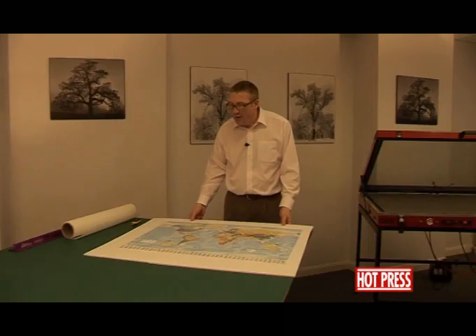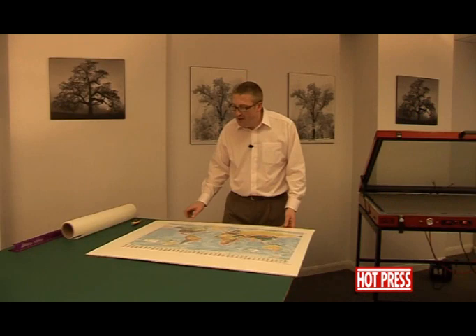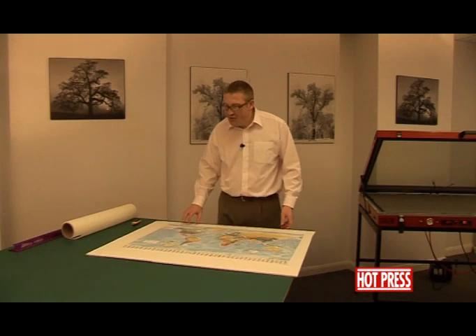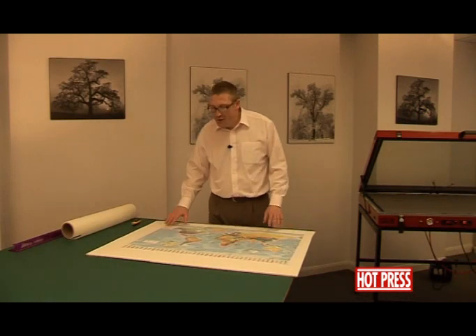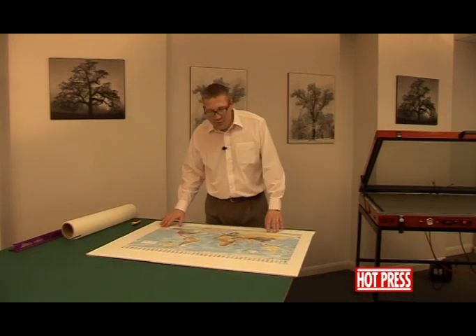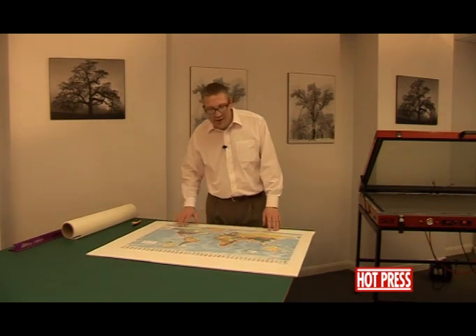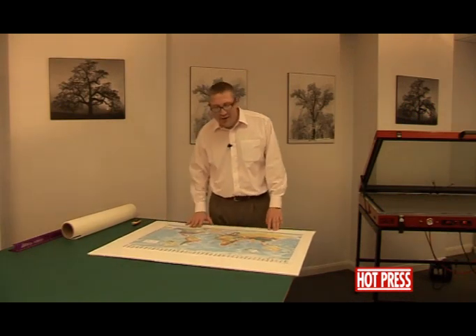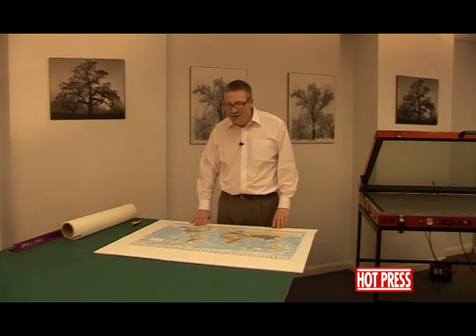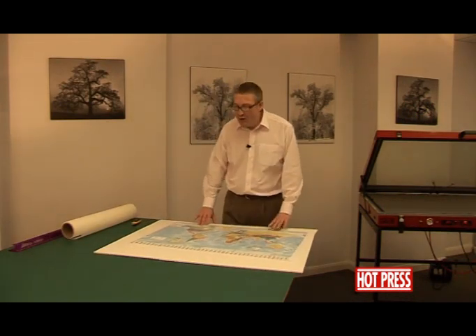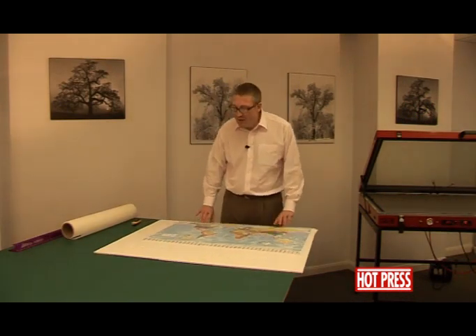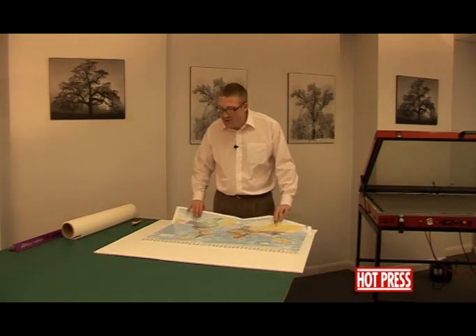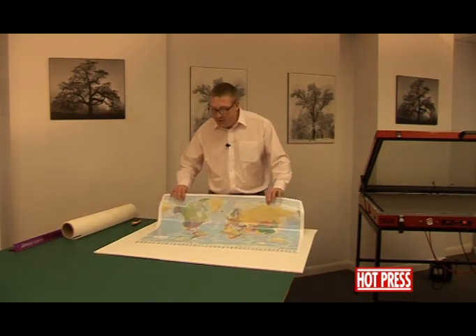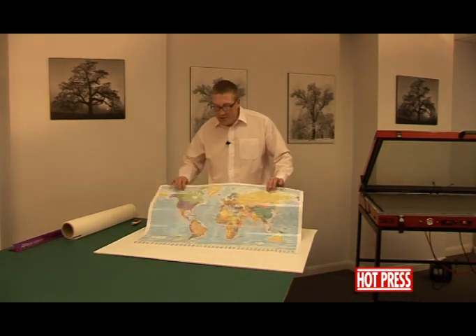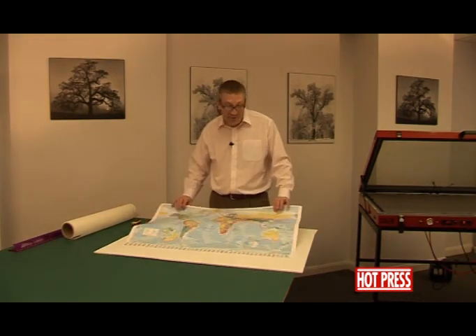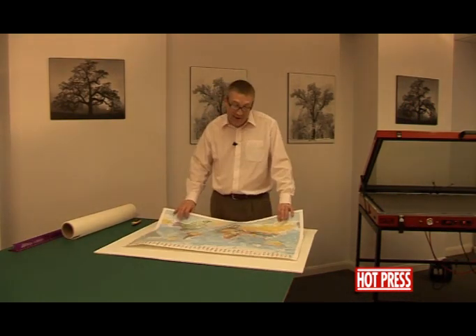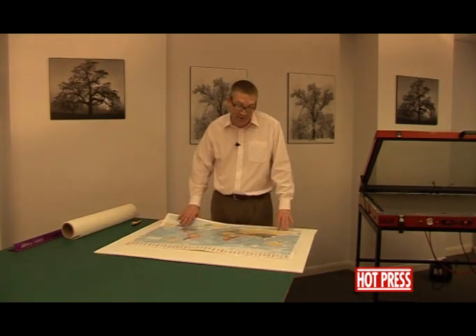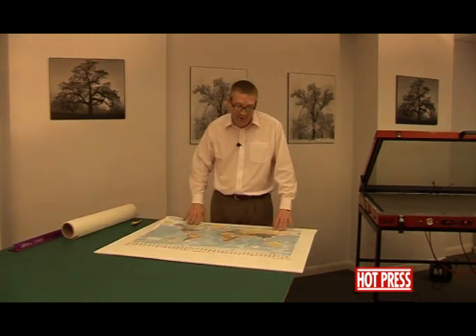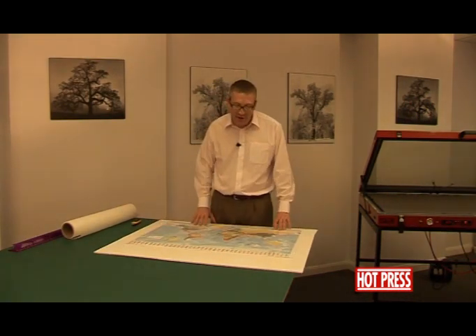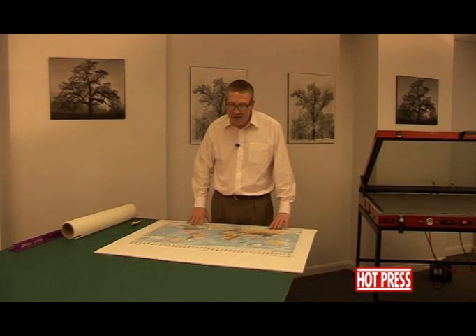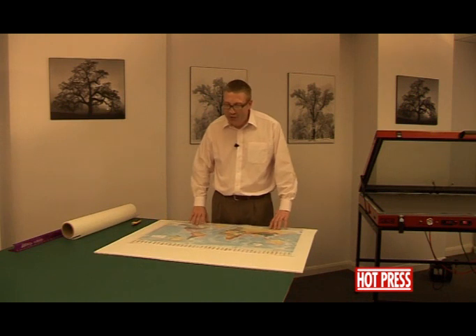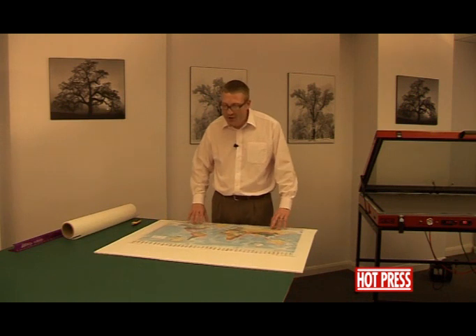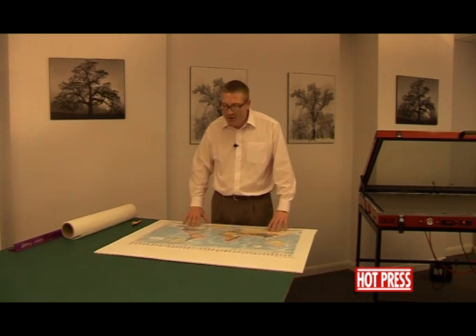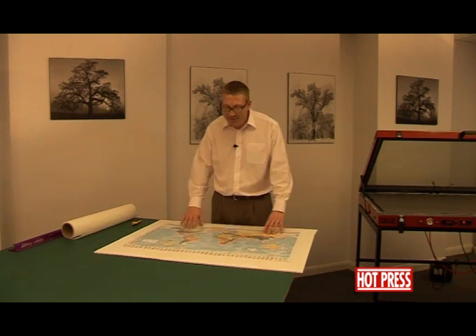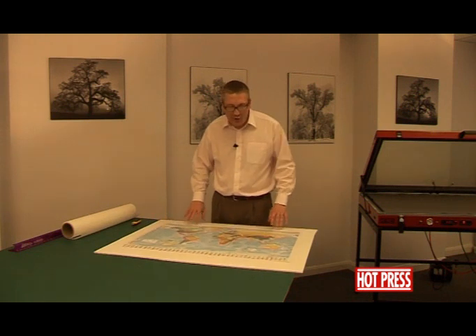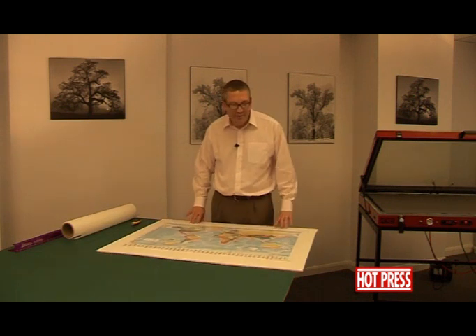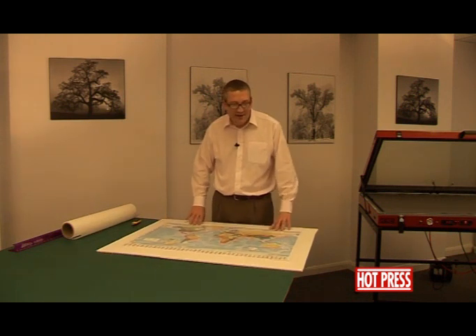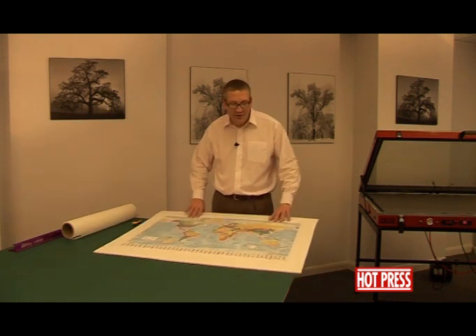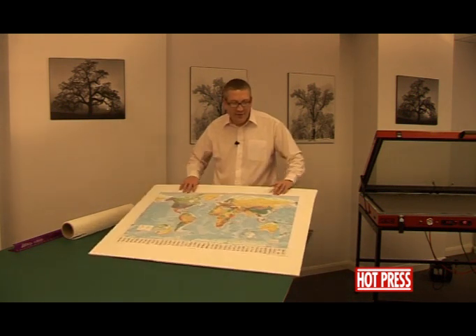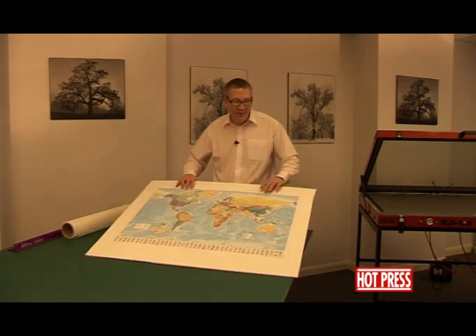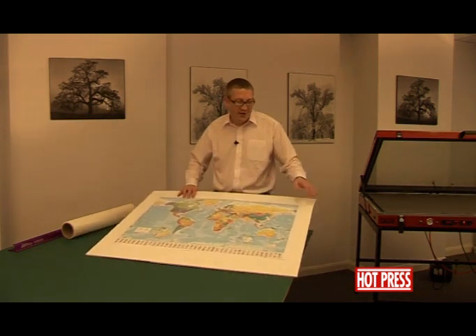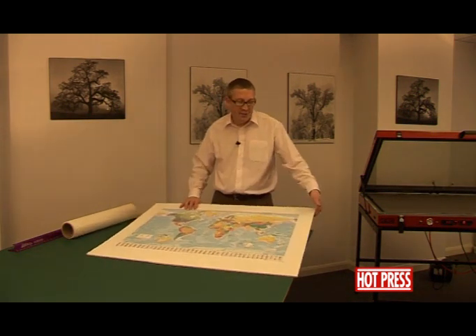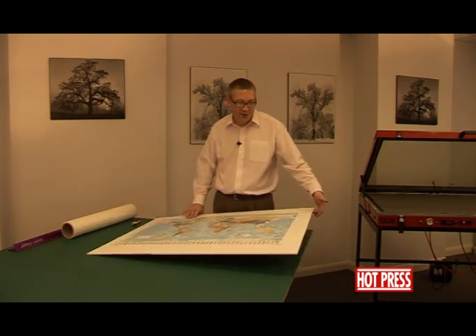We'd now like to show you how to dry mount this map, for instance, or any other poster or photograph down onto some foam-centered board.